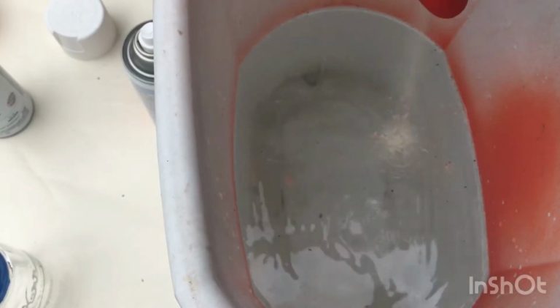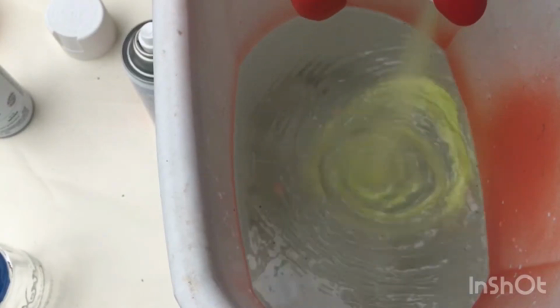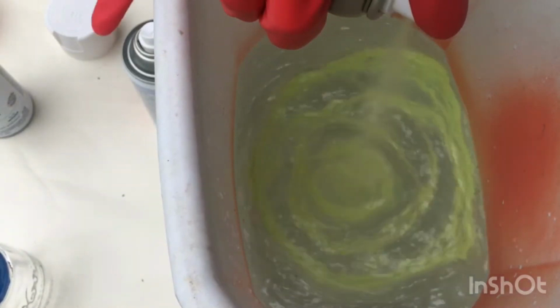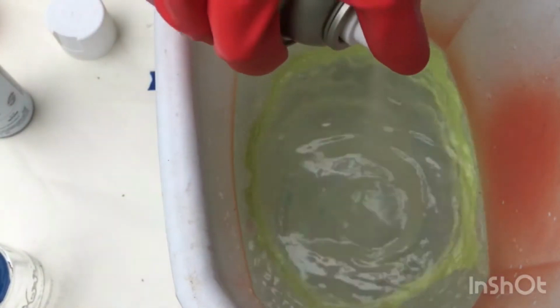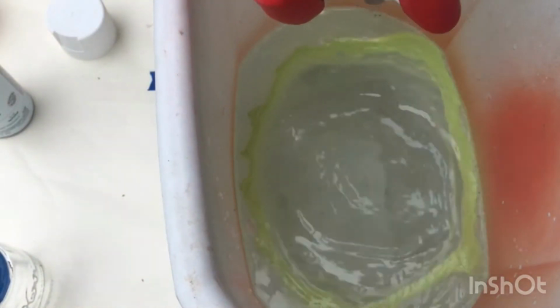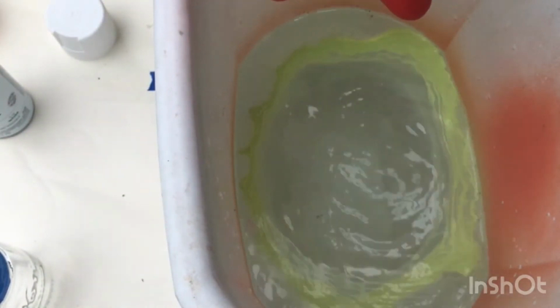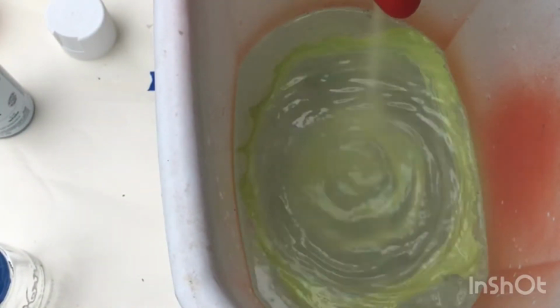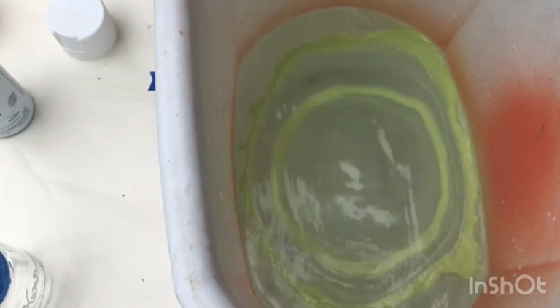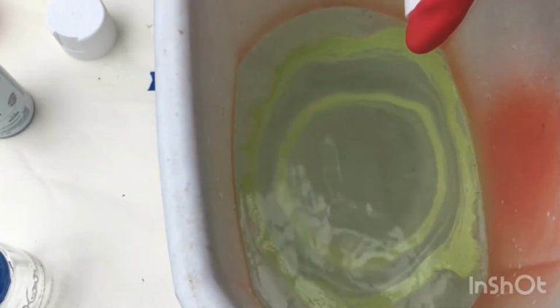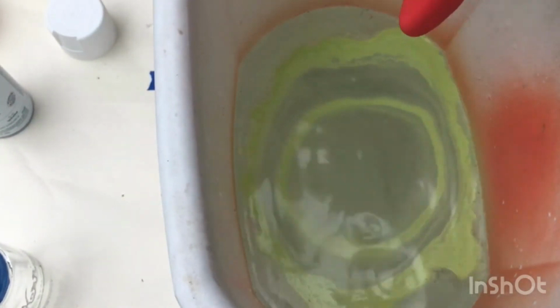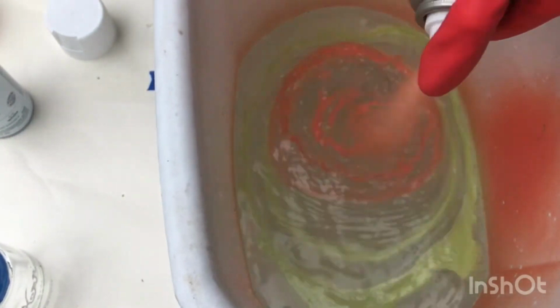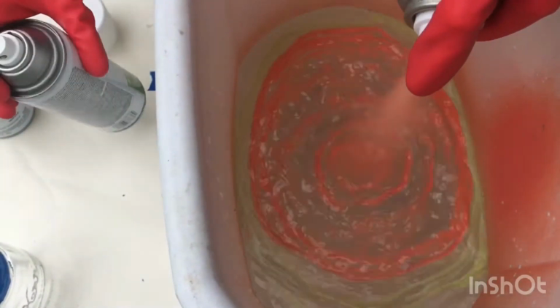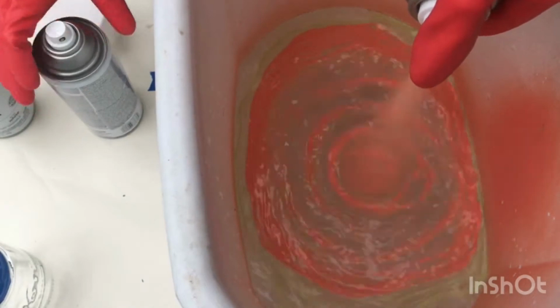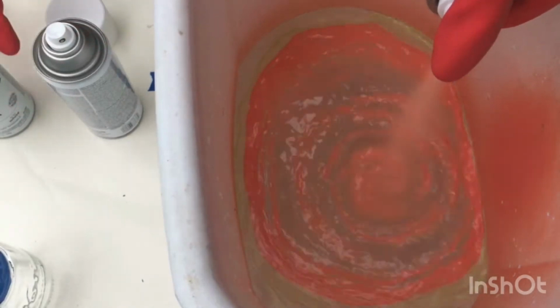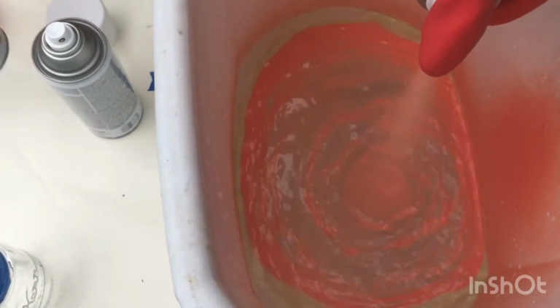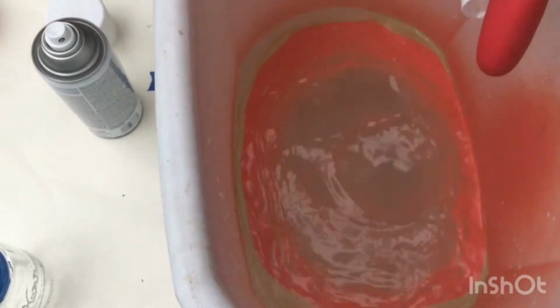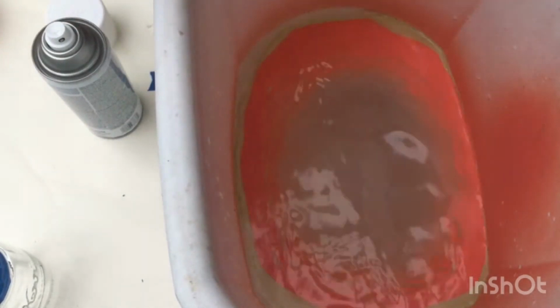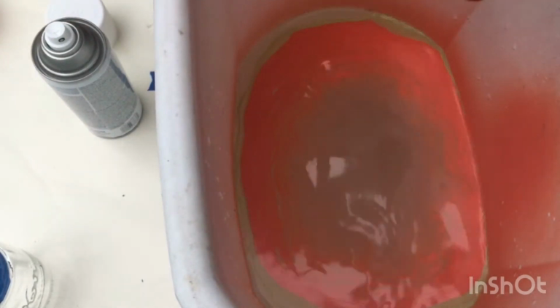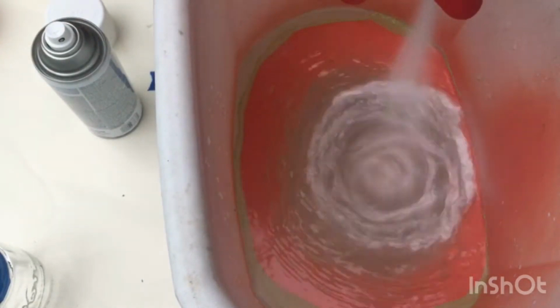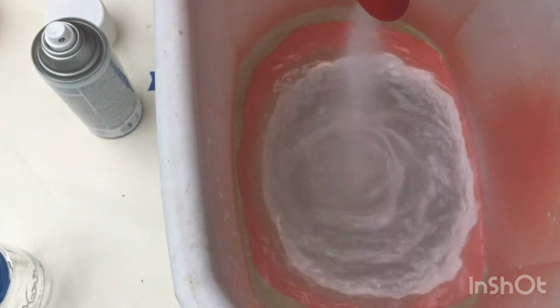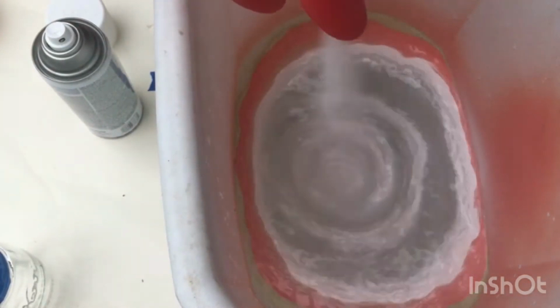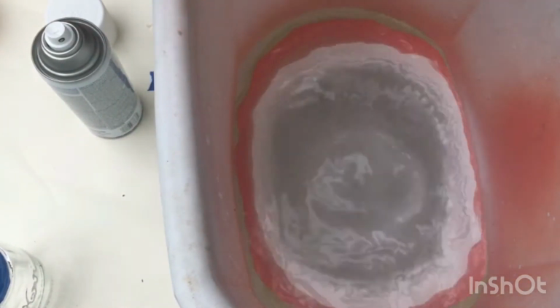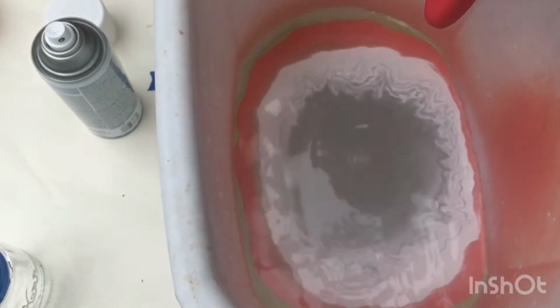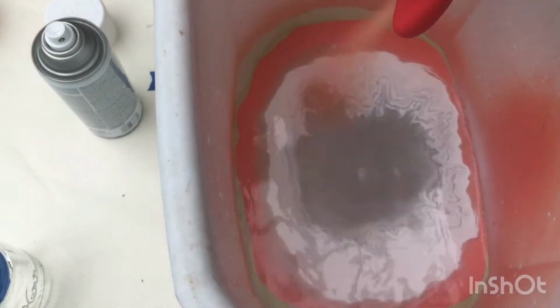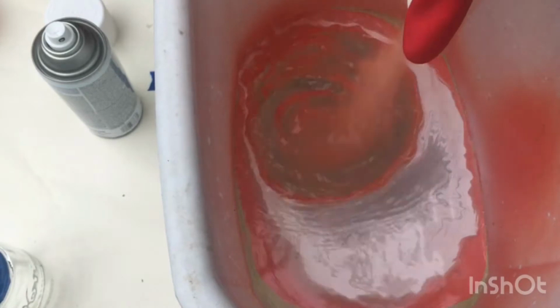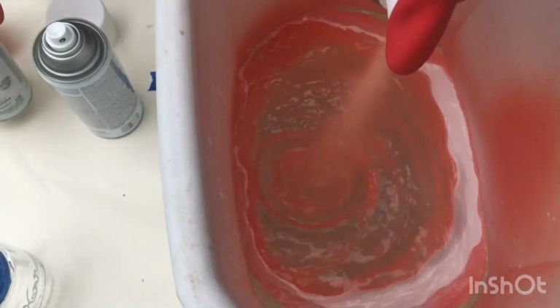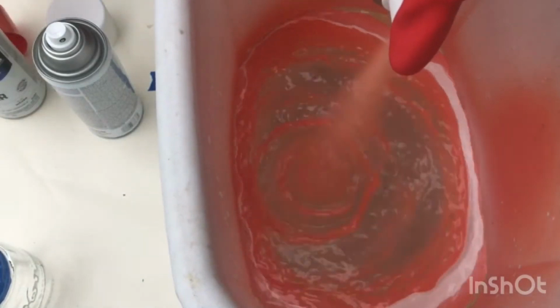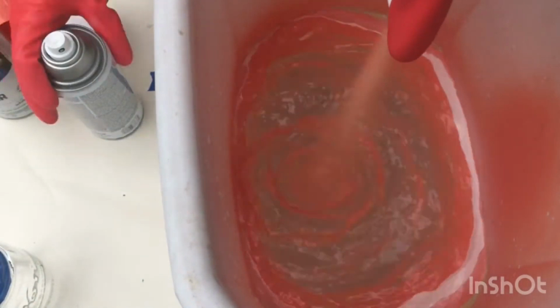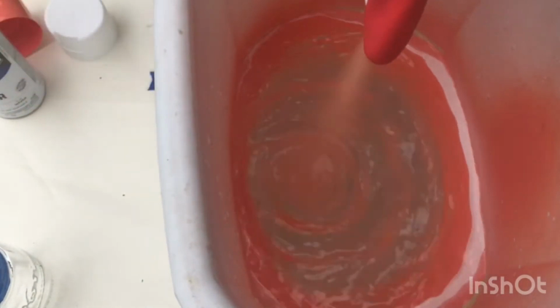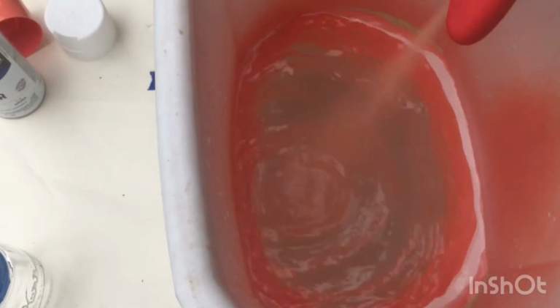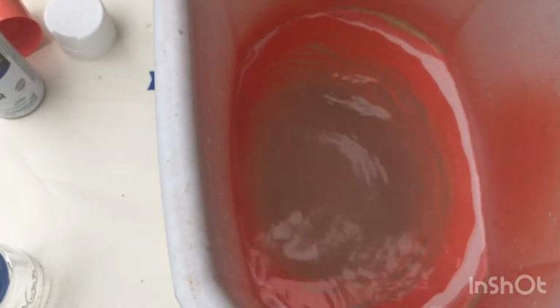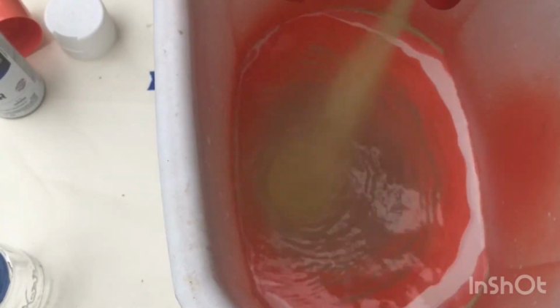Hey guys, so I am doing hydro dipping today. This was pretty fun. It was kind of difficult because I was using an old trash can — it was kind of dirty, an older trash can that we had. So, that's nice.